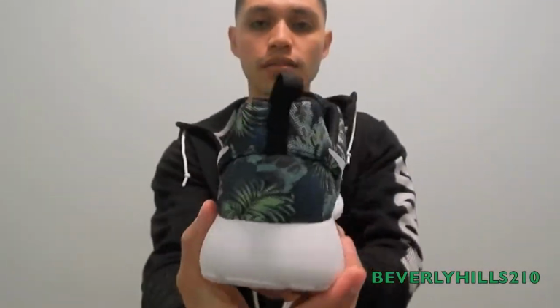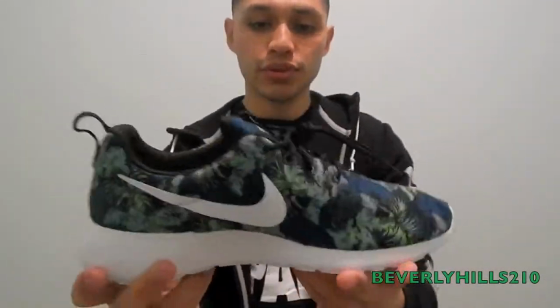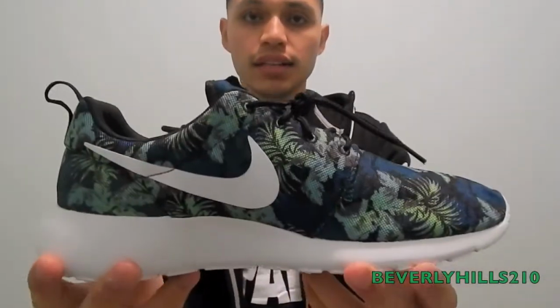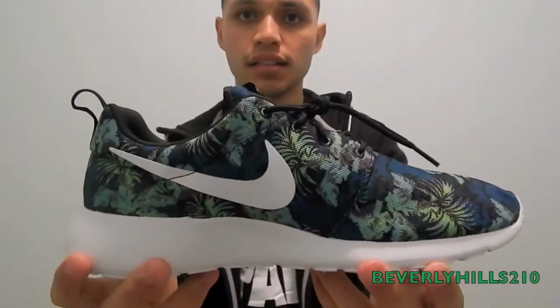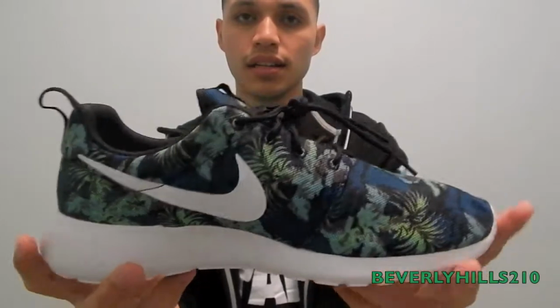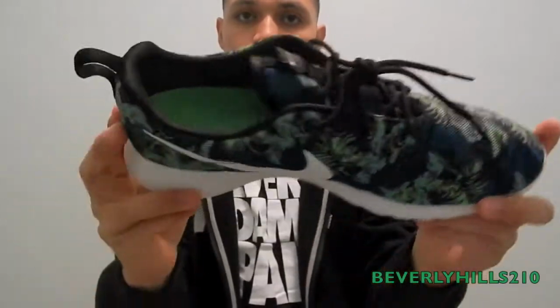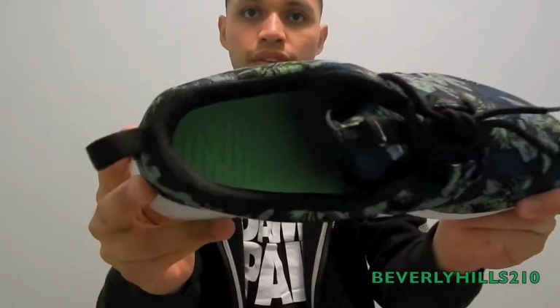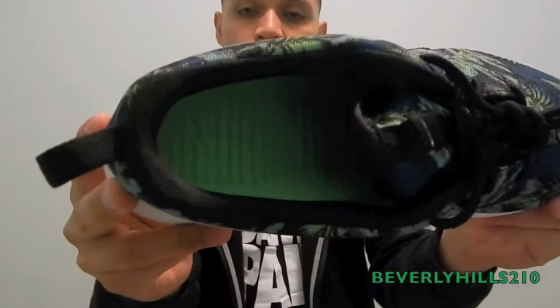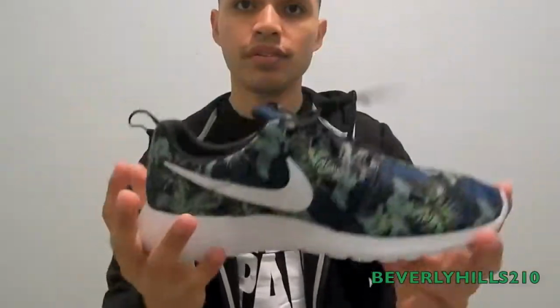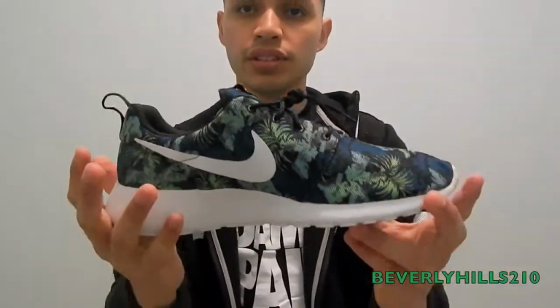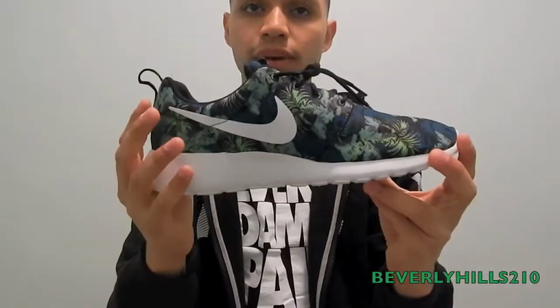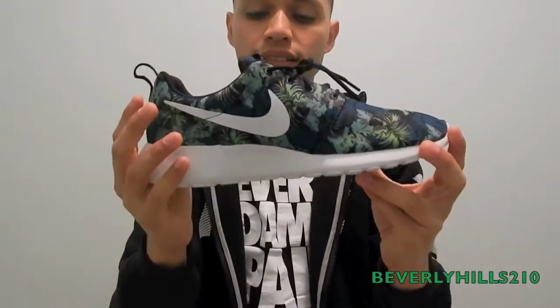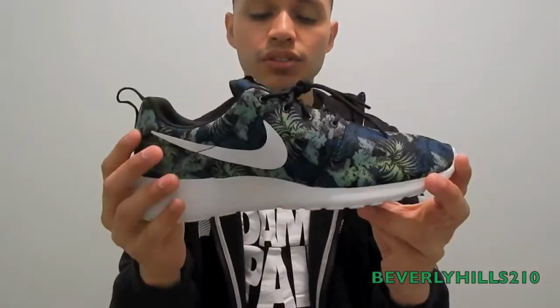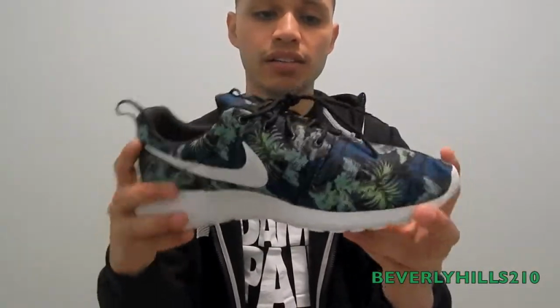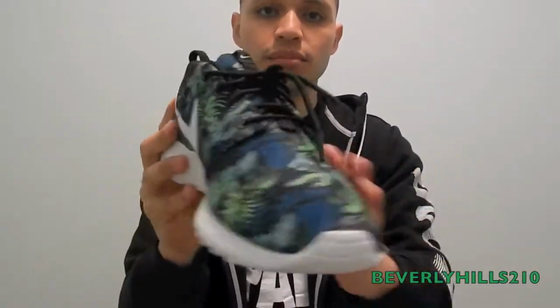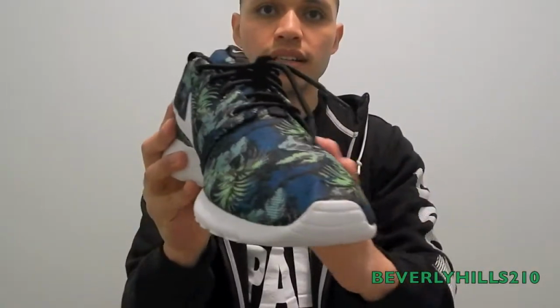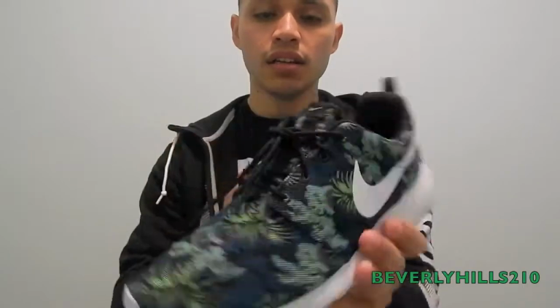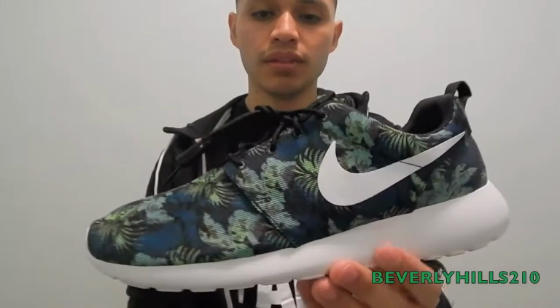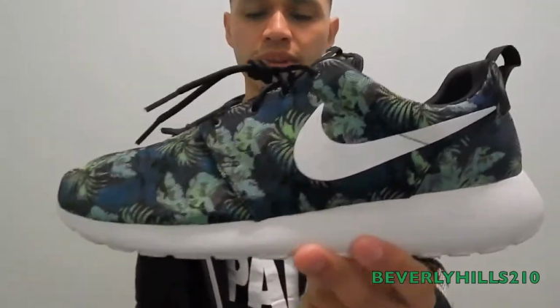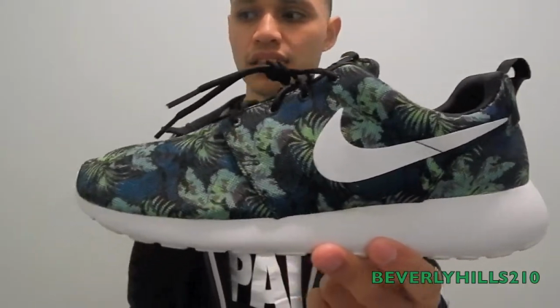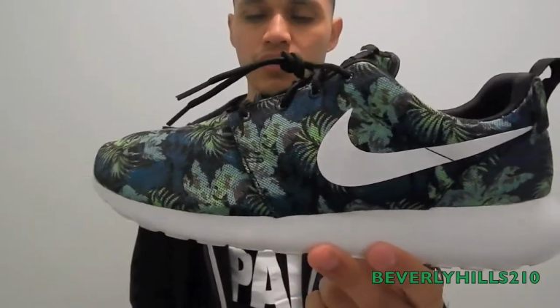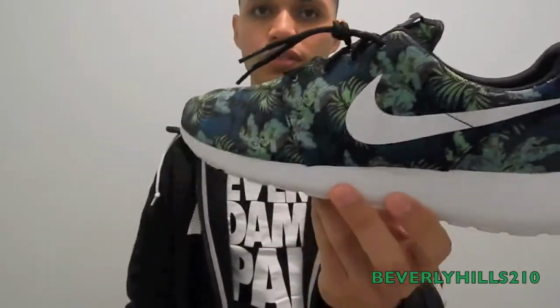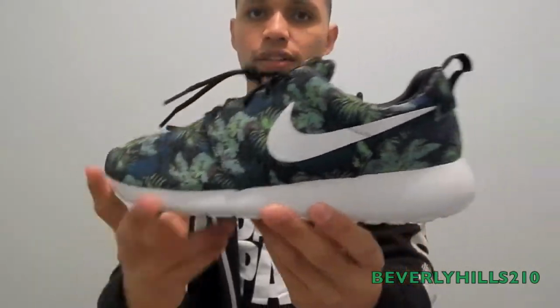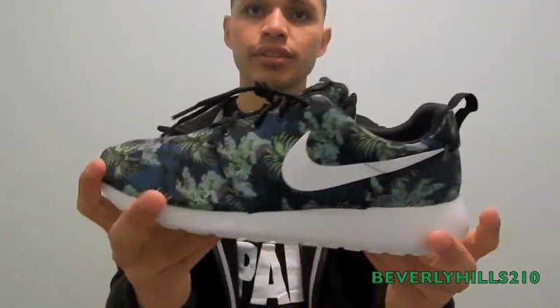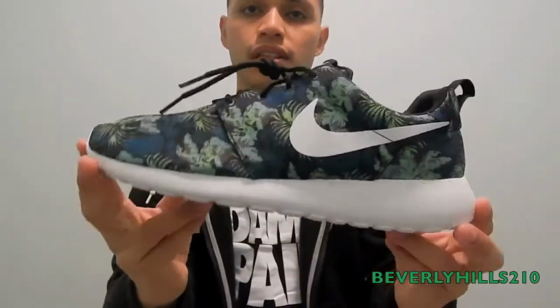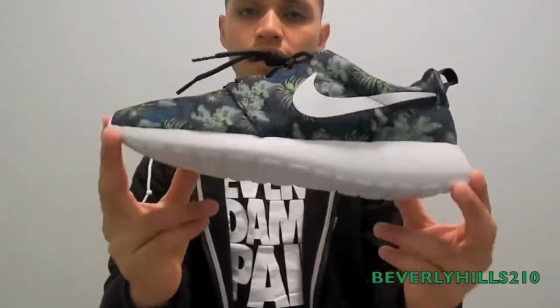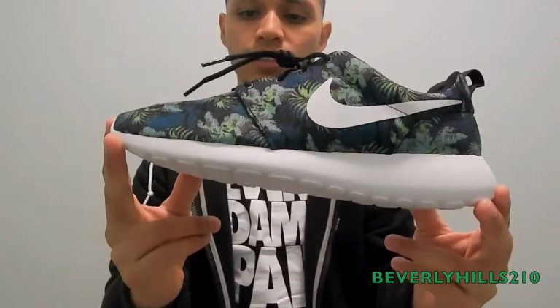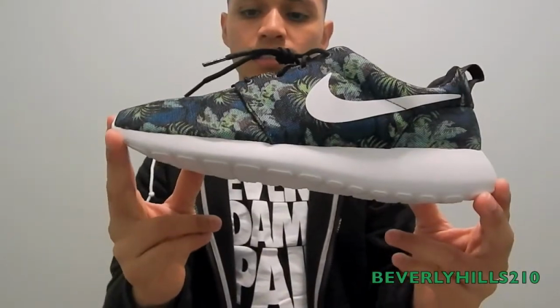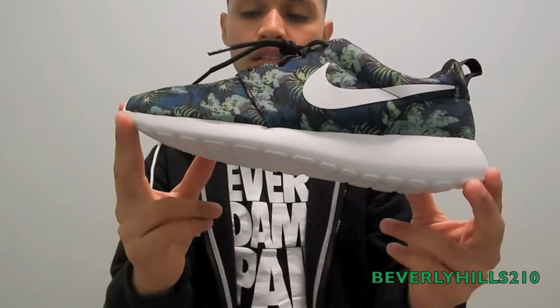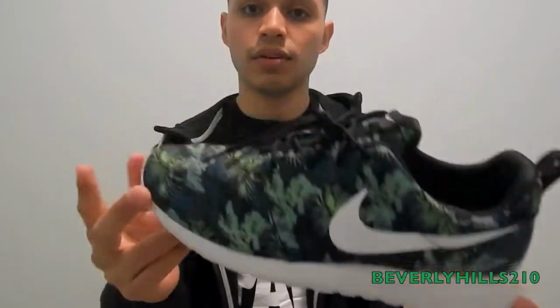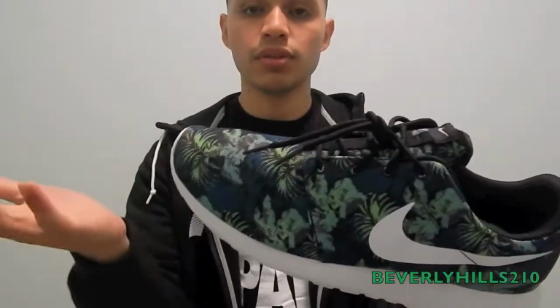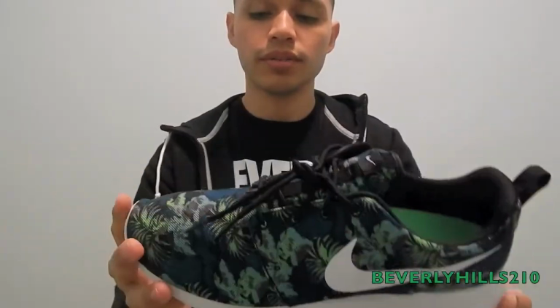Very cool shoe guys — let me know if you're after your pair. And of course the Air Max's are also coming out in the same floral design. I believe they're Air Max 90s — I can't remember, but I hope they're the 90s. If I'm wrong, well, I'm wrong.